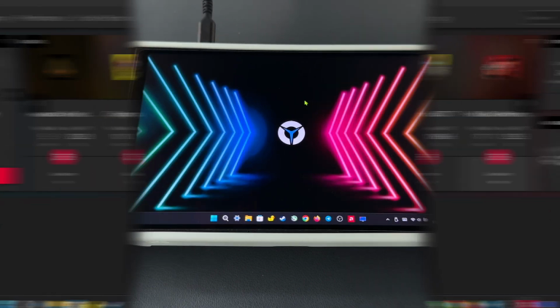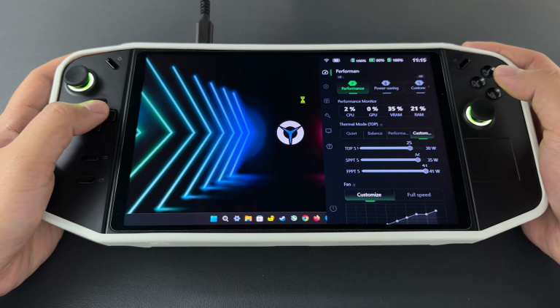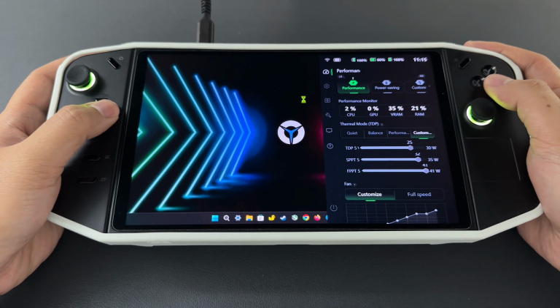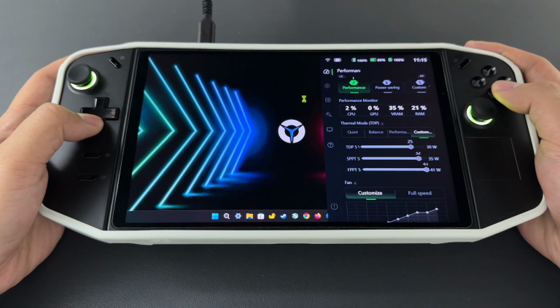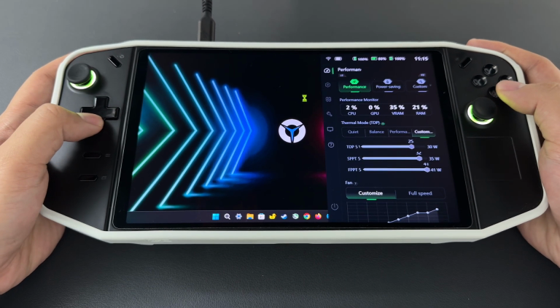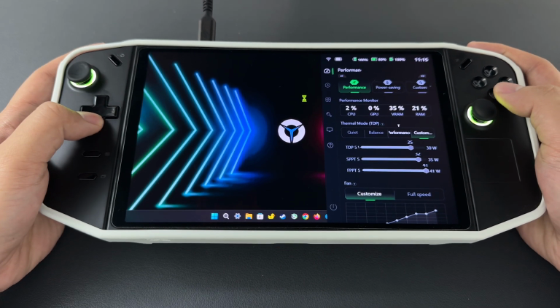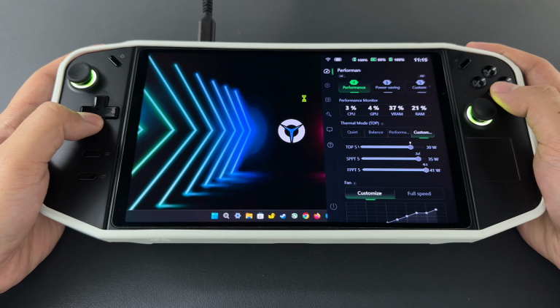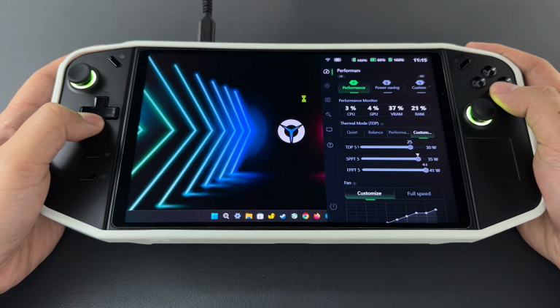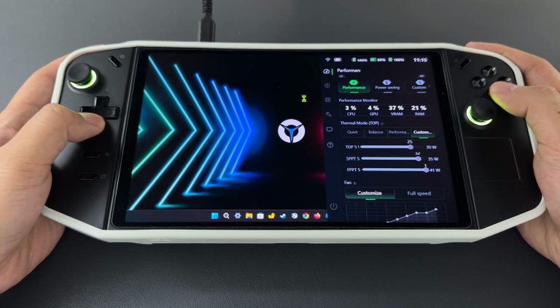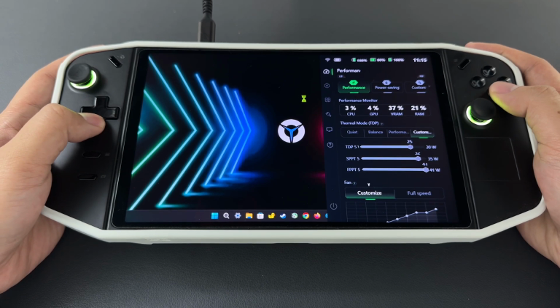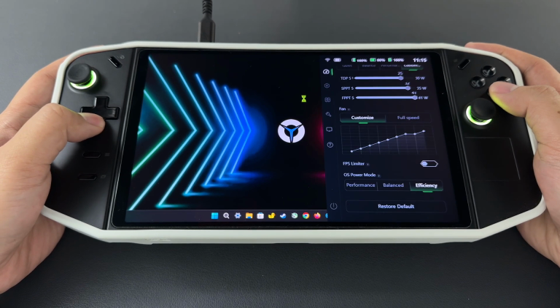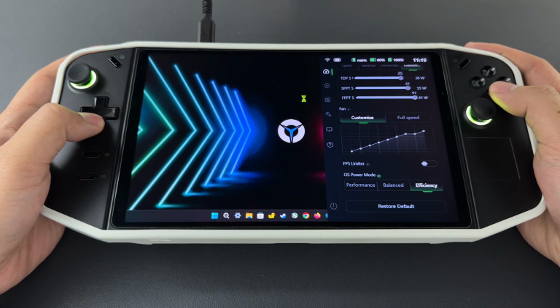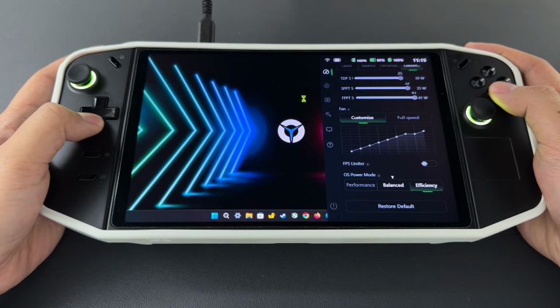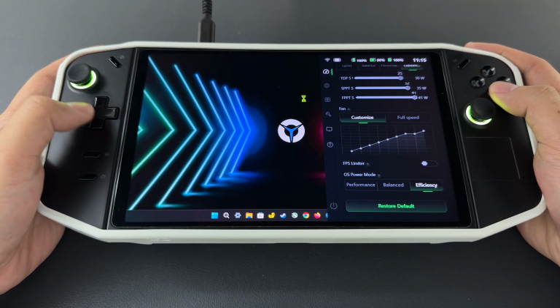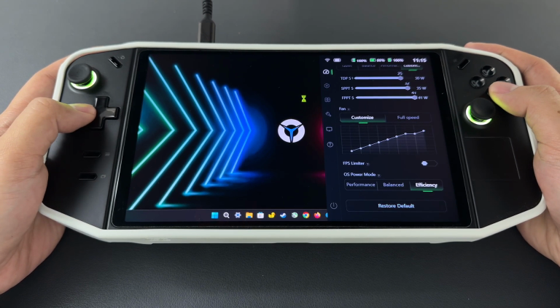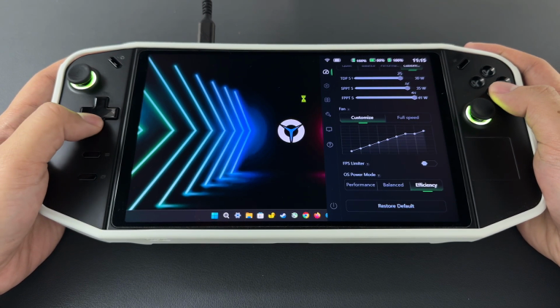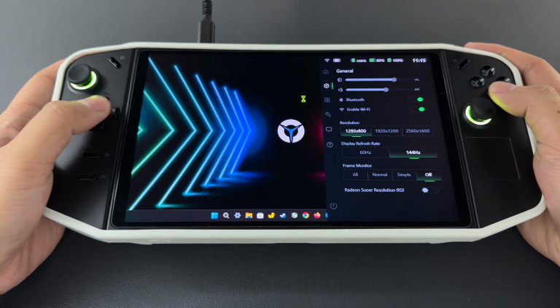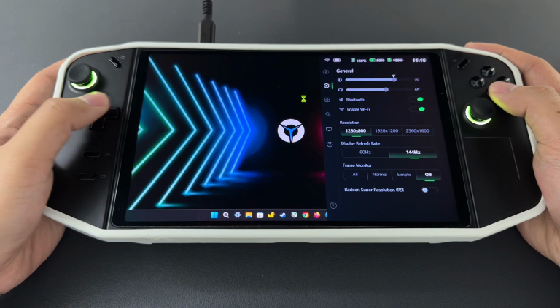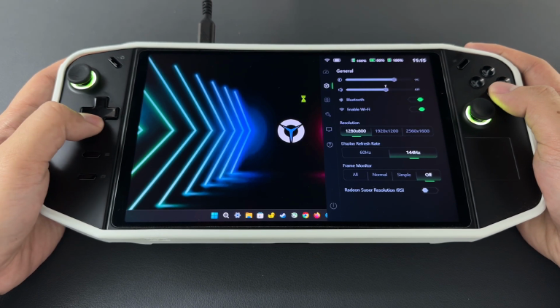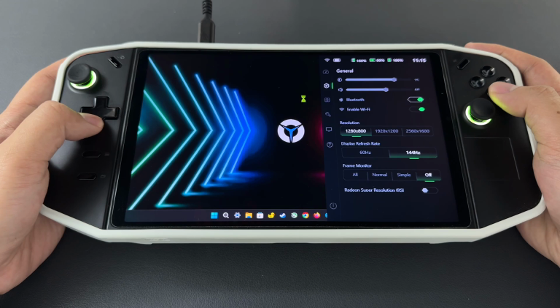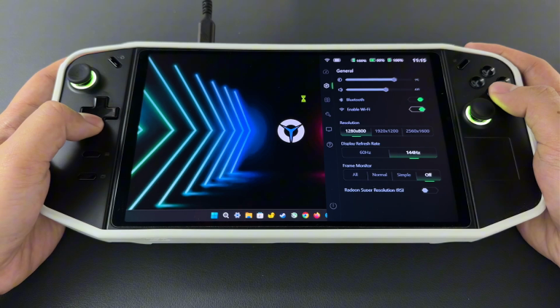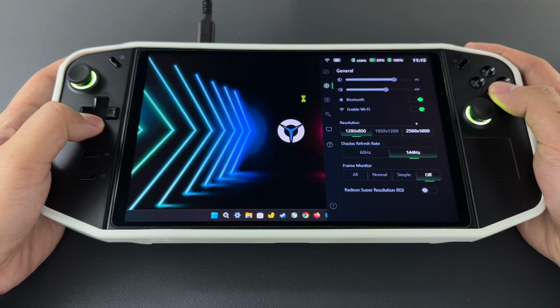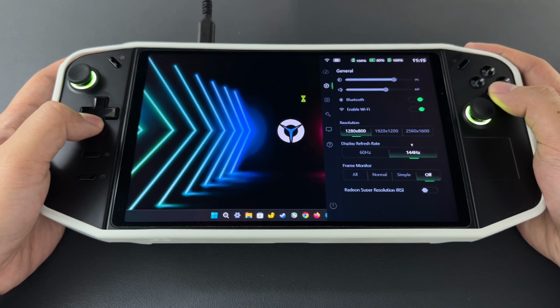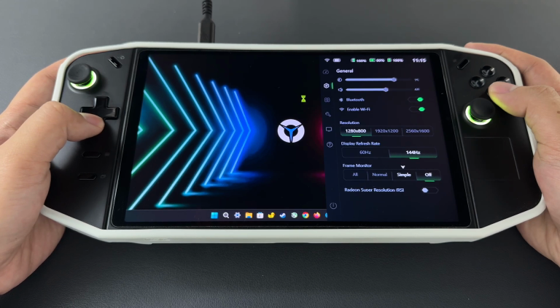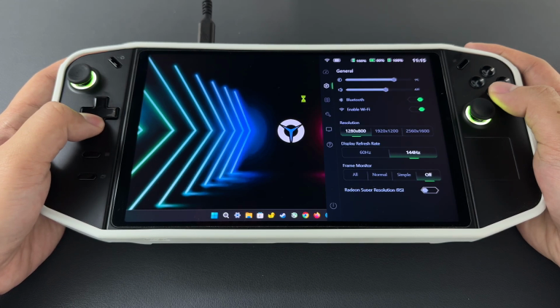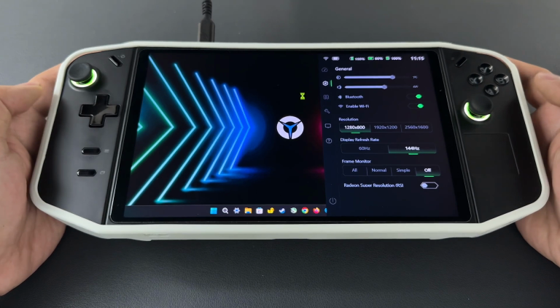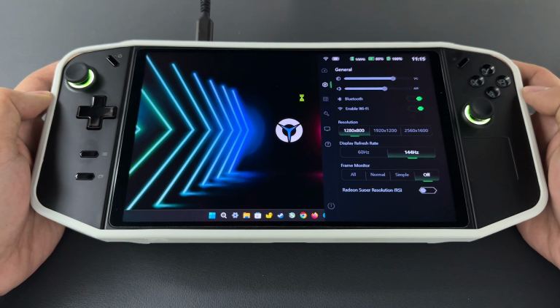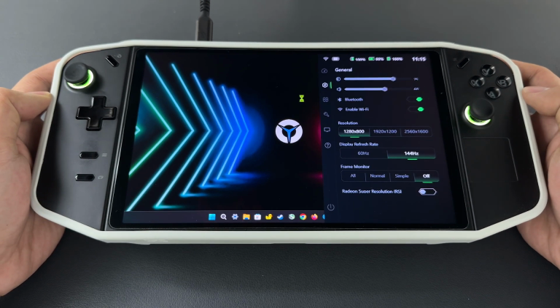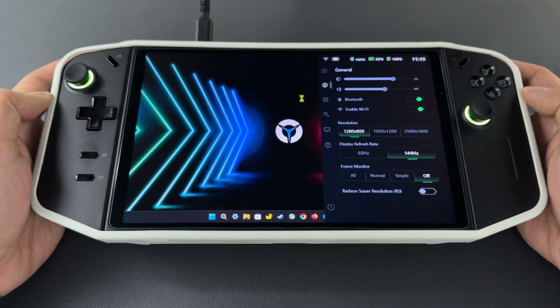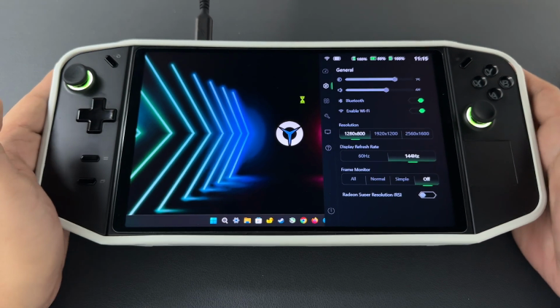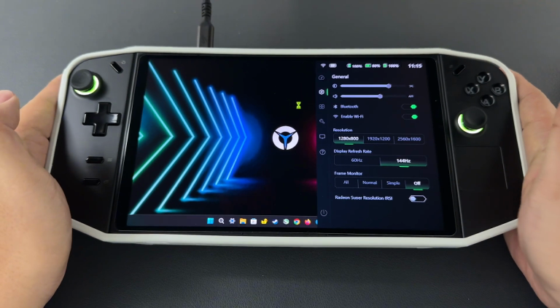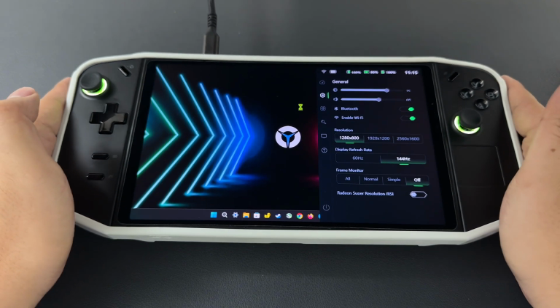First, in the Legion settings, I set the mode to Performance, TDP to 25 watts, OS Power Mode to Efficiency, Display Resolution to 1280 by 800 at 144 hertz, and VRAM to Auto.